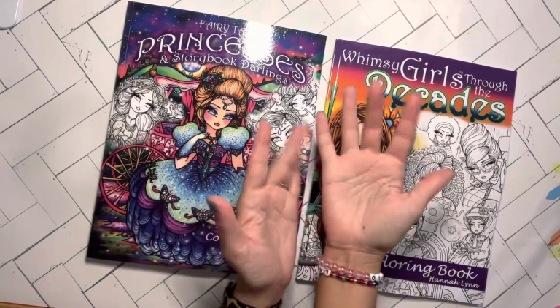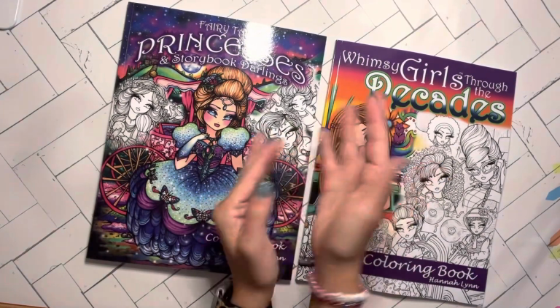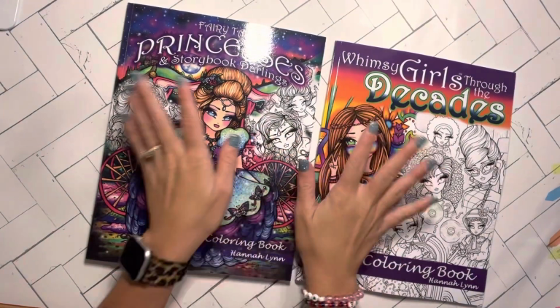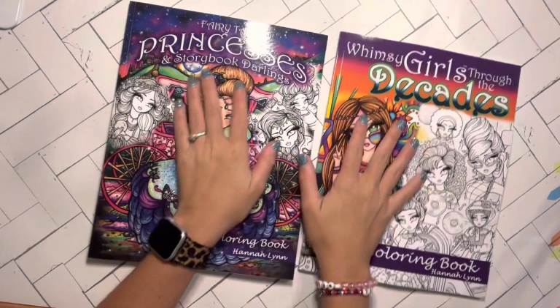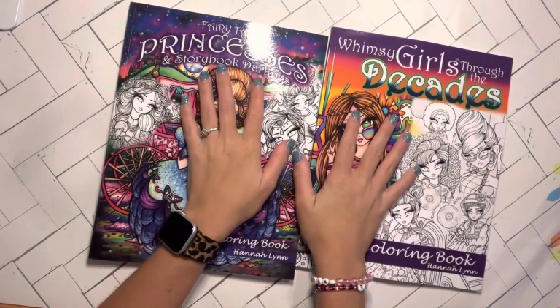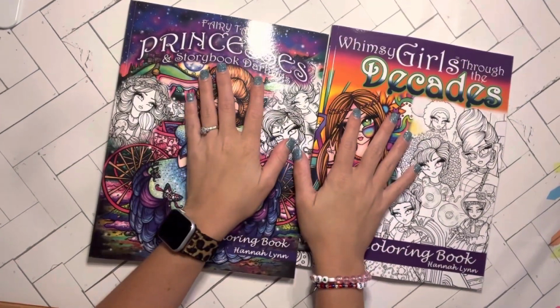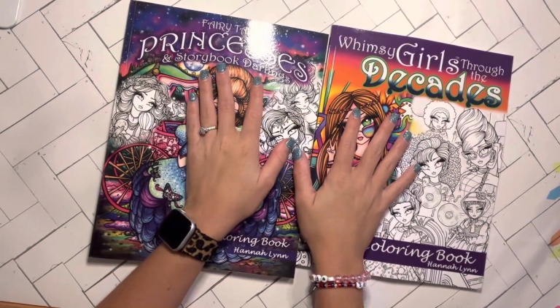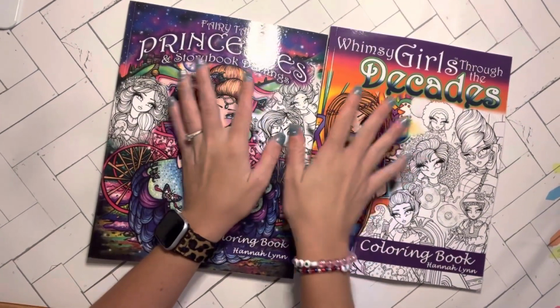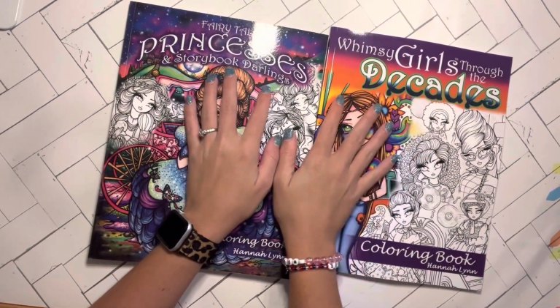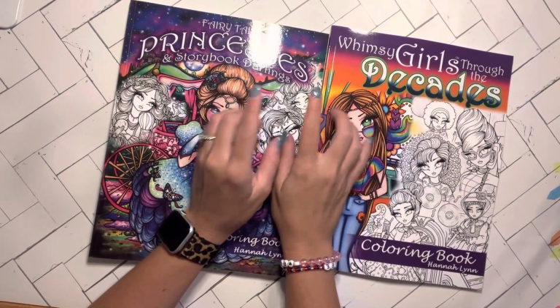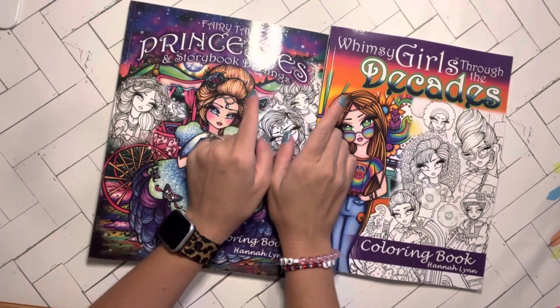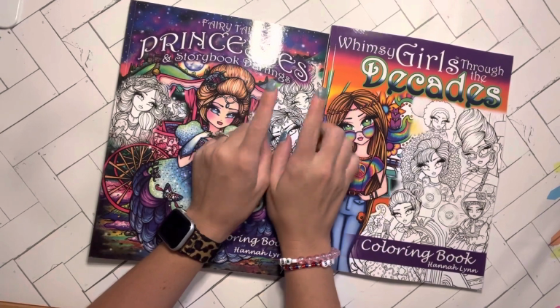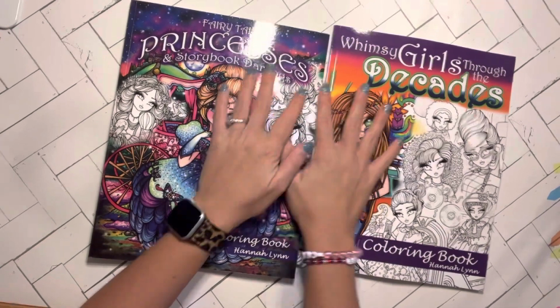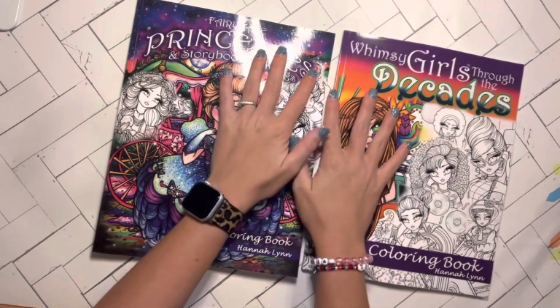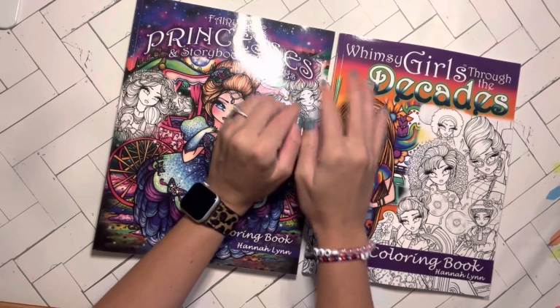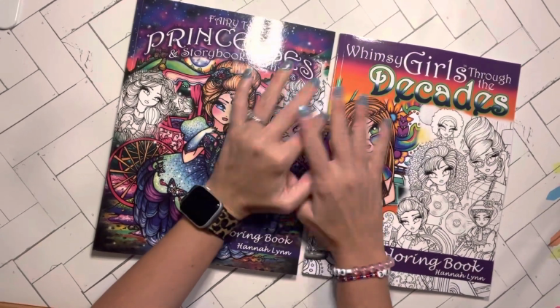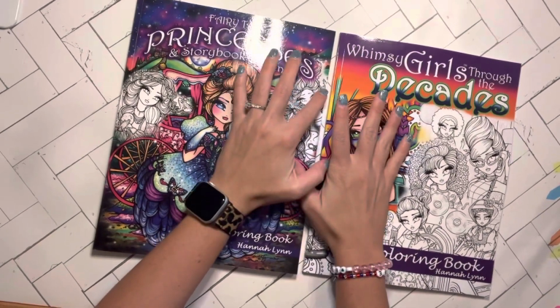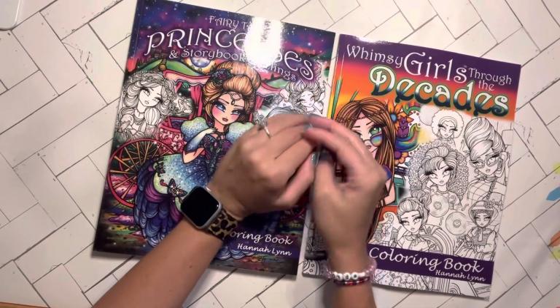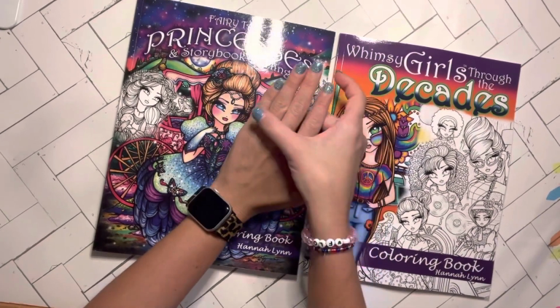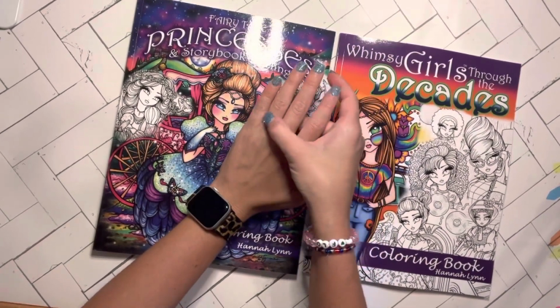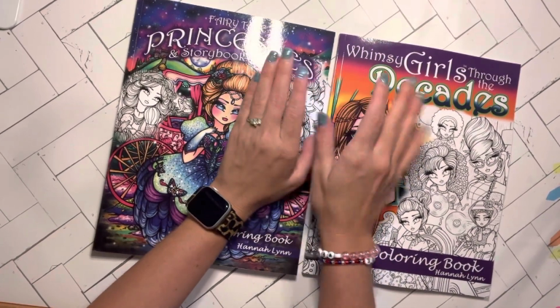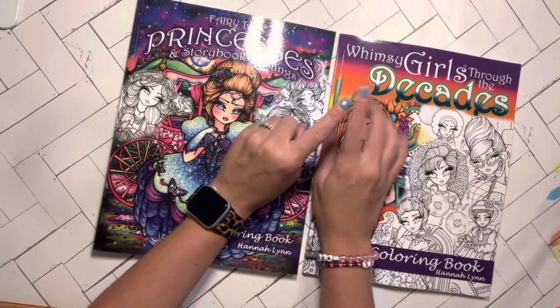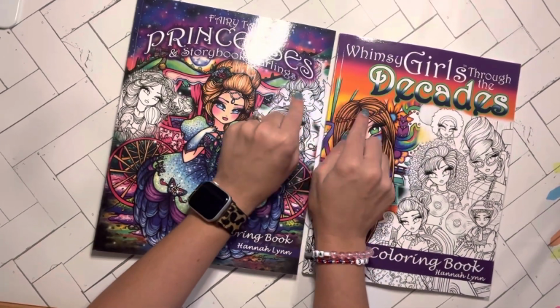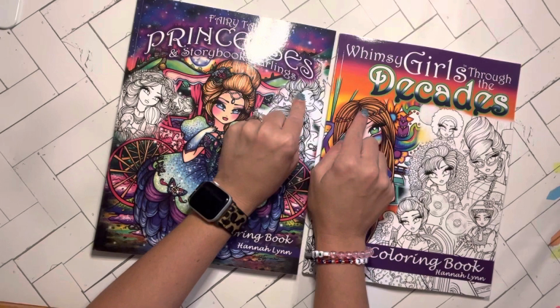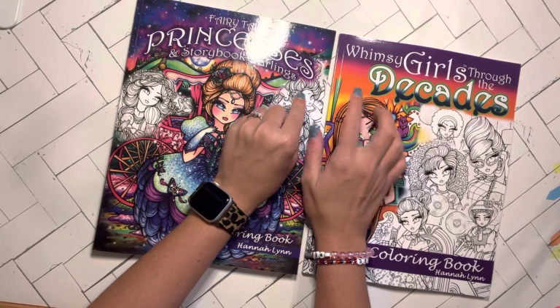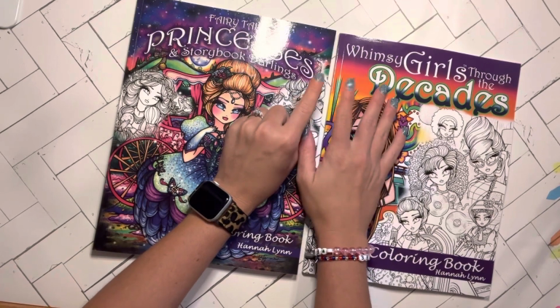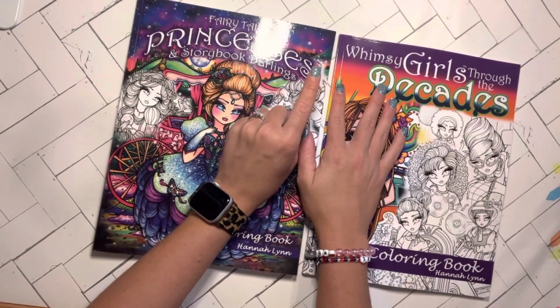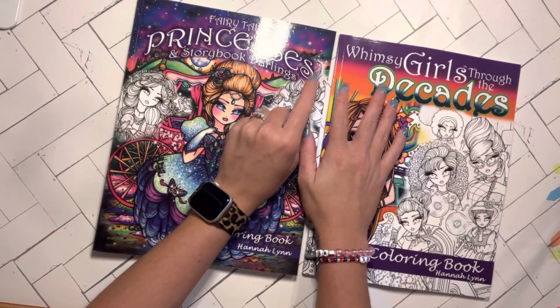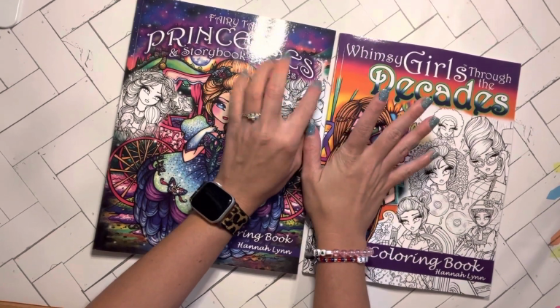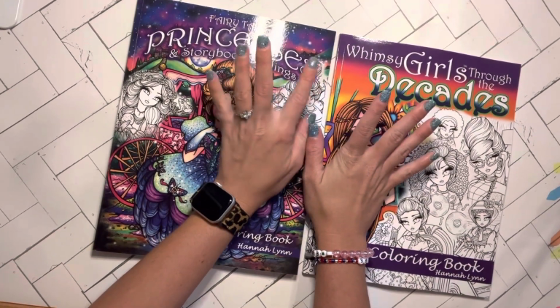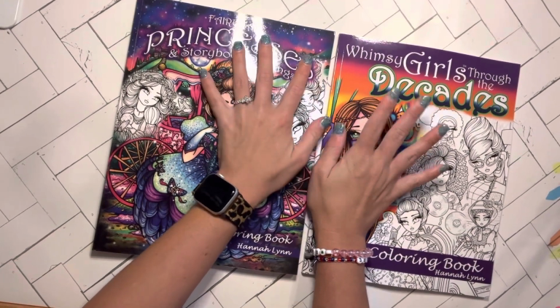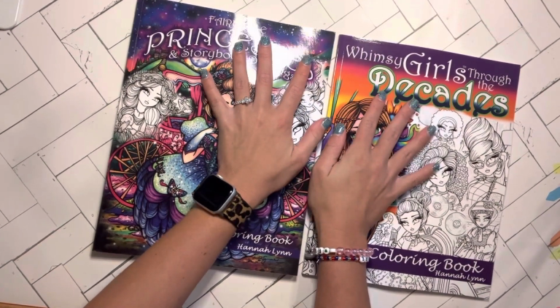Hey guys! I have a double flip through. Hannah Lynn was doing a huge sale on her books. I think the sale is still going on, so I picked up two of them.